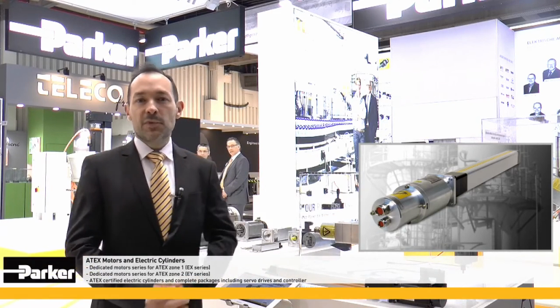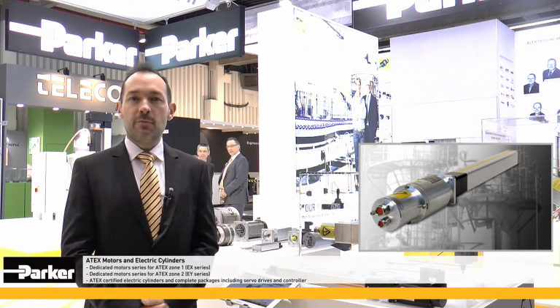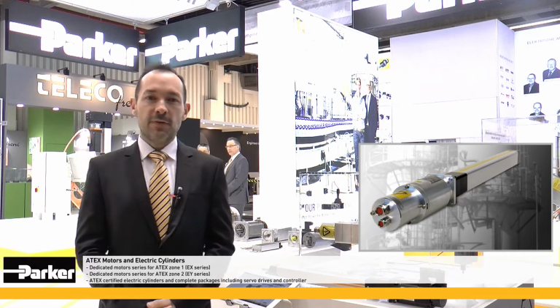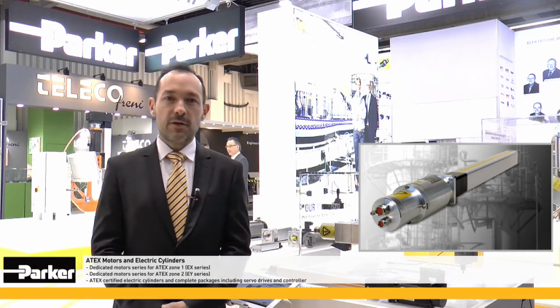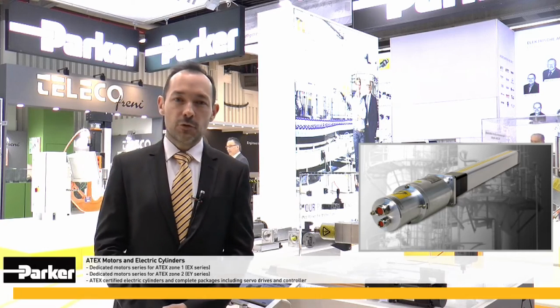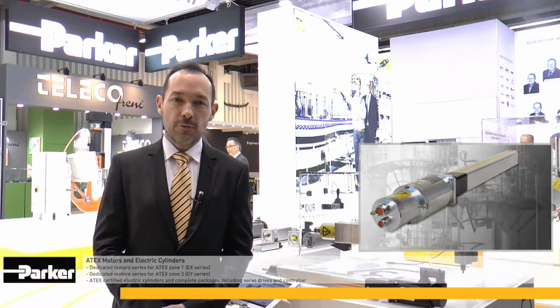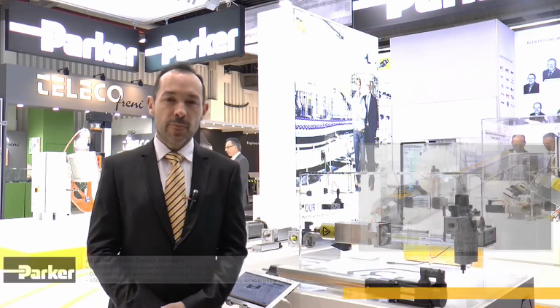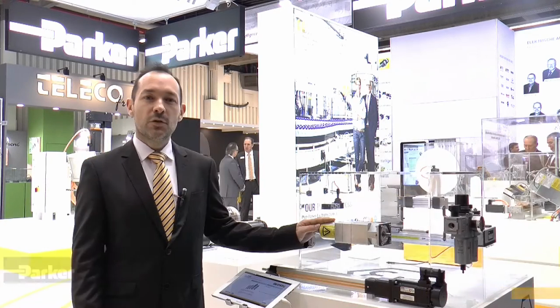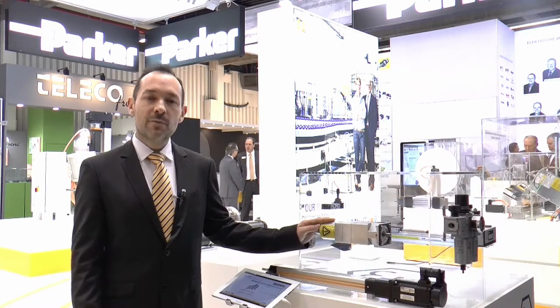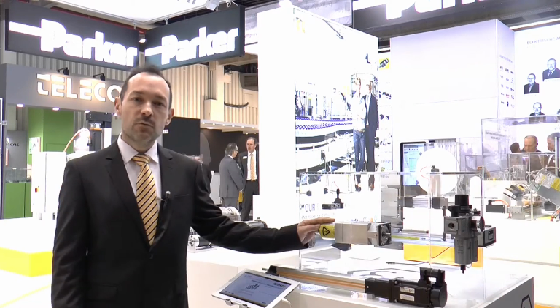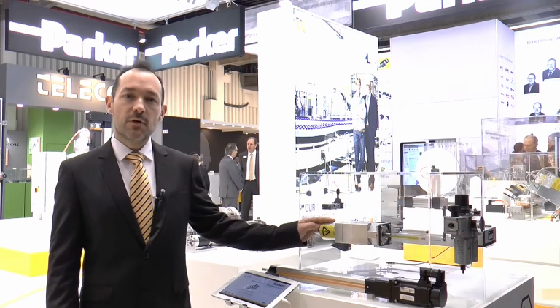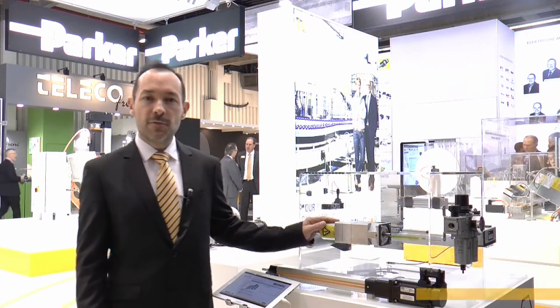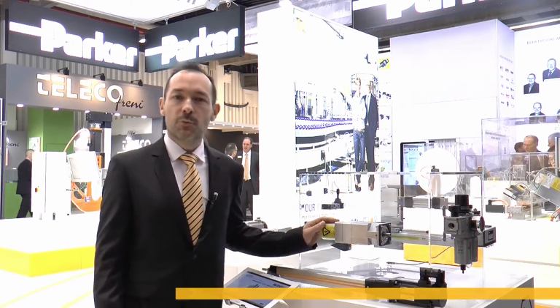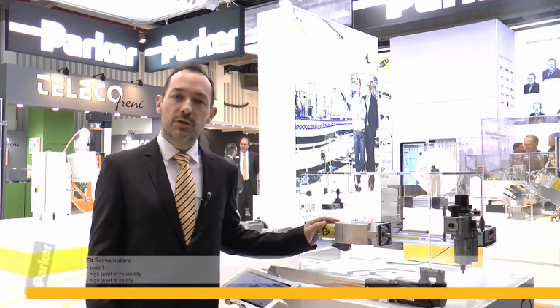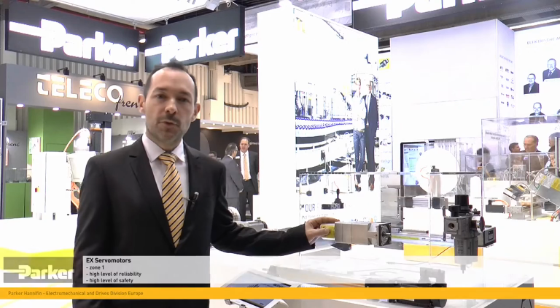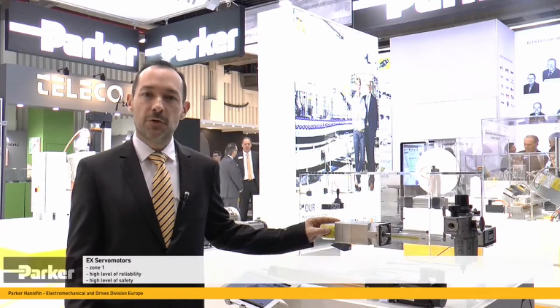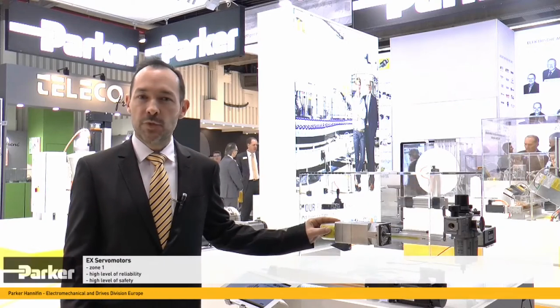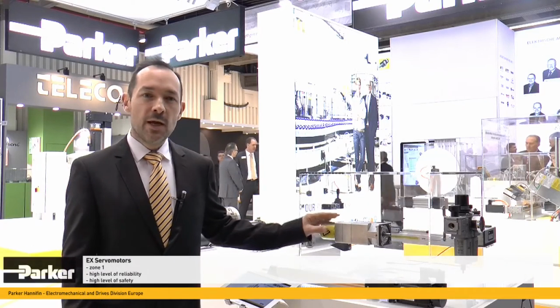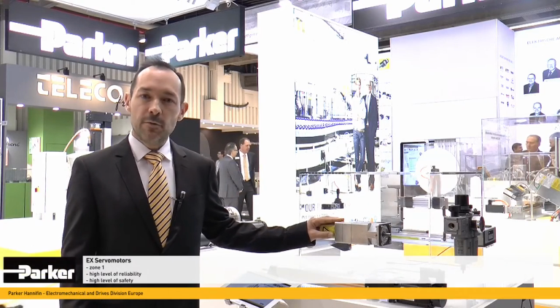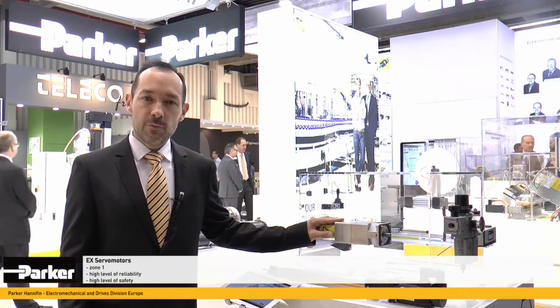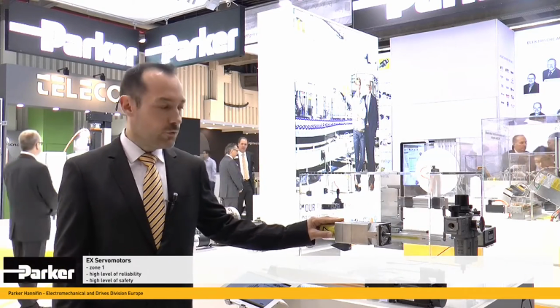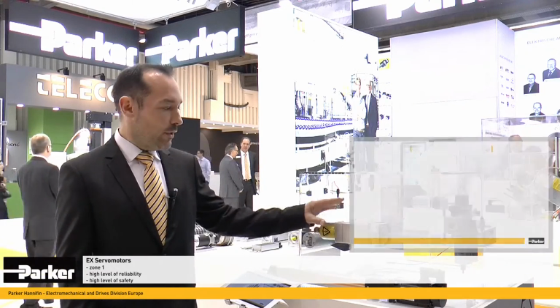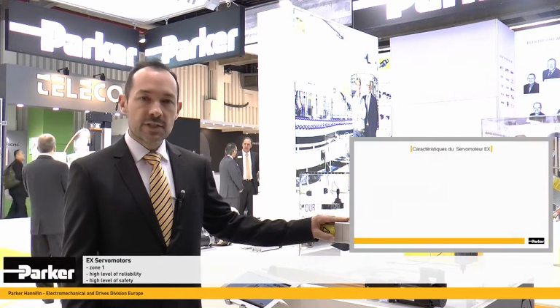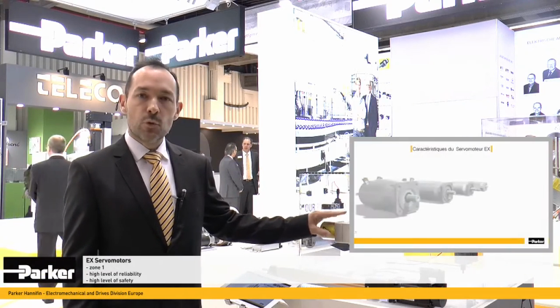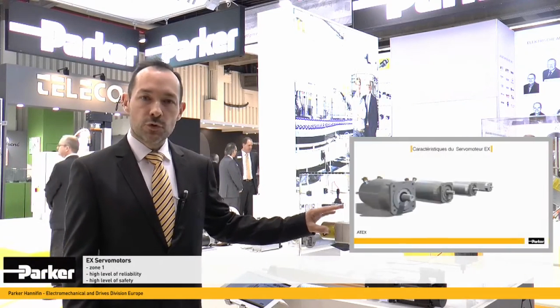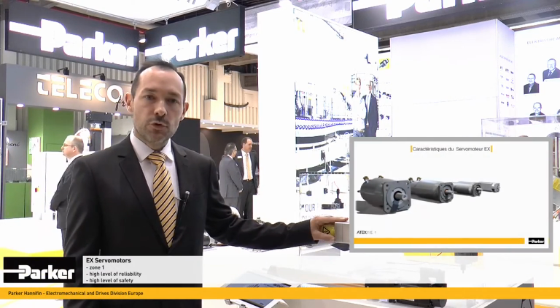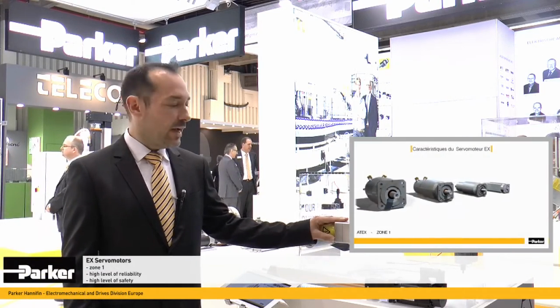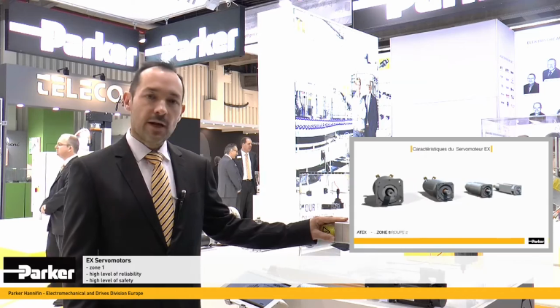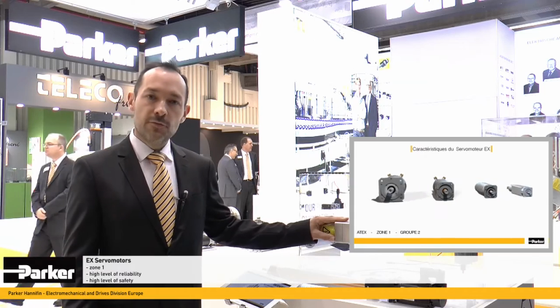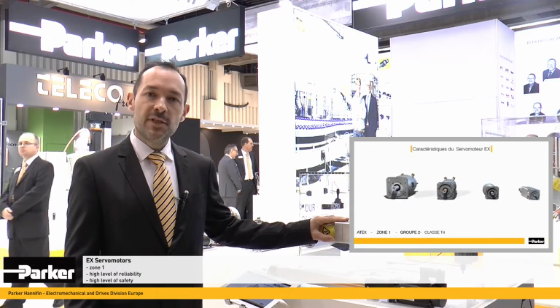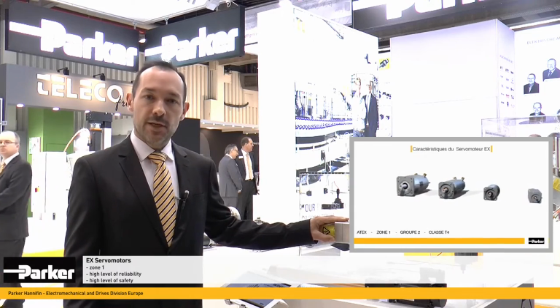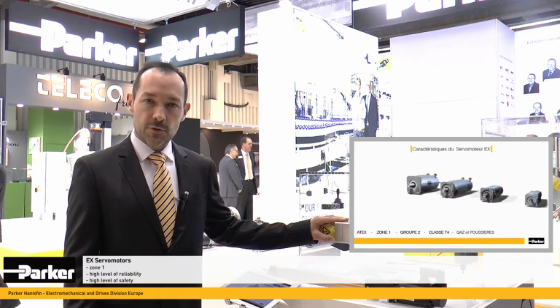Piloté par nos variateurs et notre contrôleur. Deux gammes de servomoteurs haute performance sont présentes dans notre portefeuille de produits. La première, la plus connue, l'EX pour zone 1, avec un haut niveau de fiabilité et de sécurité.